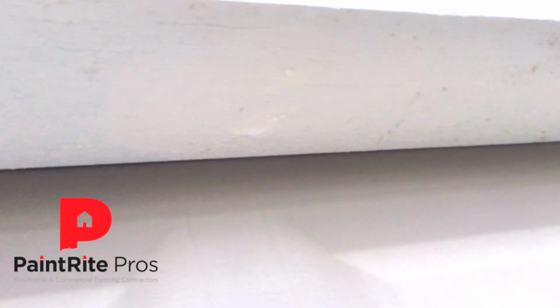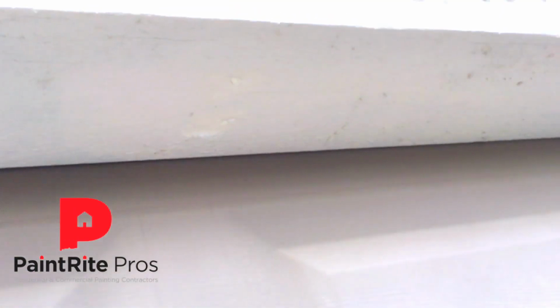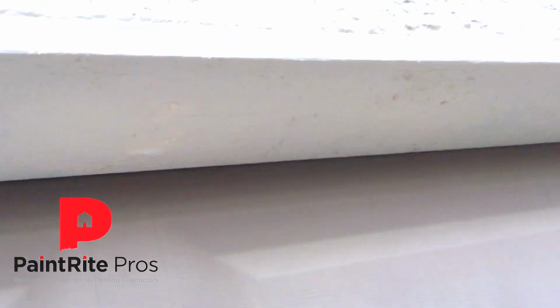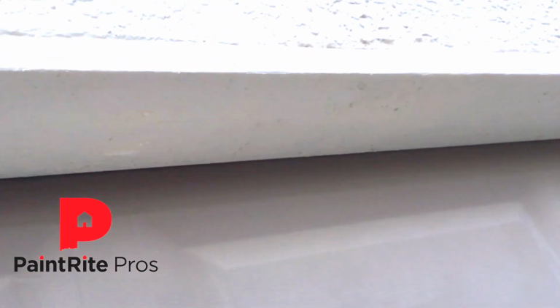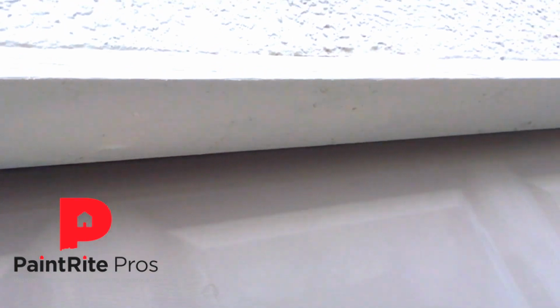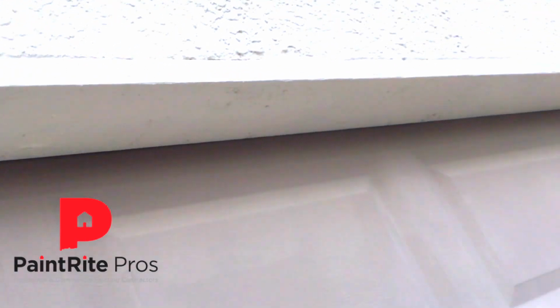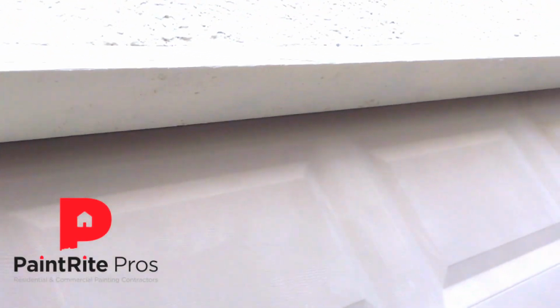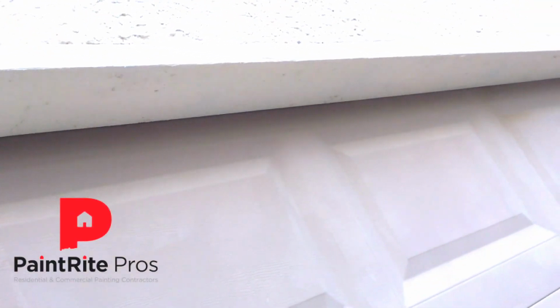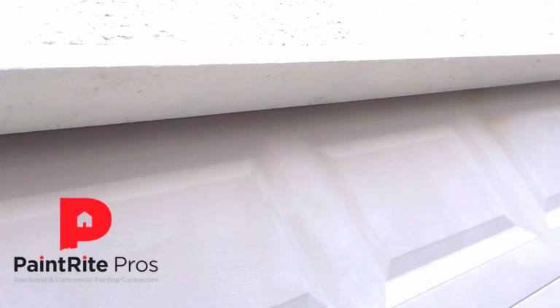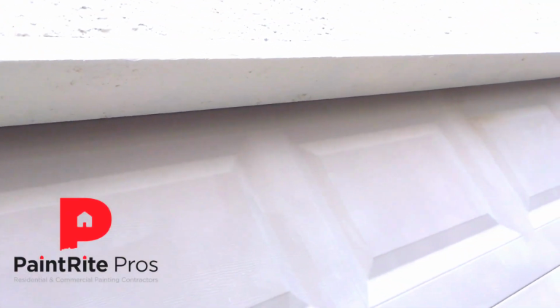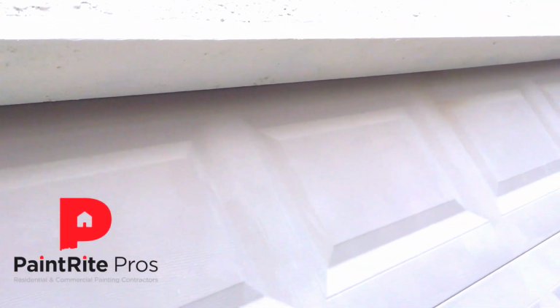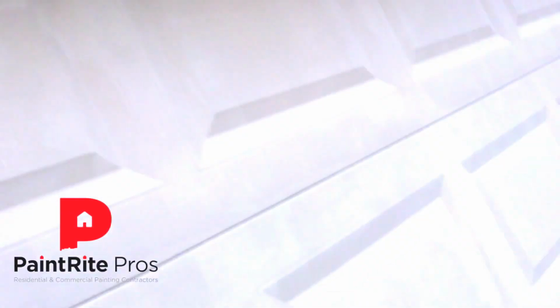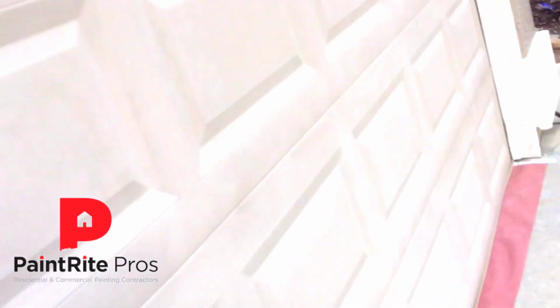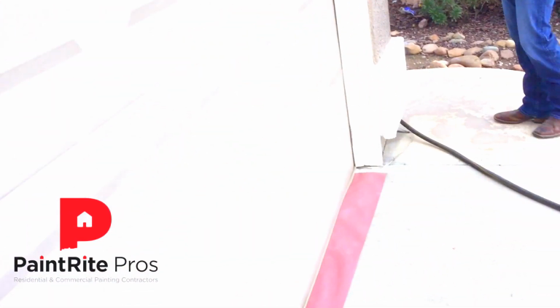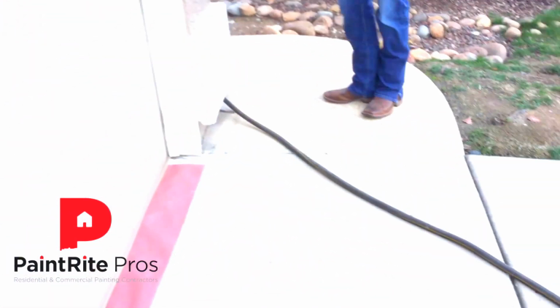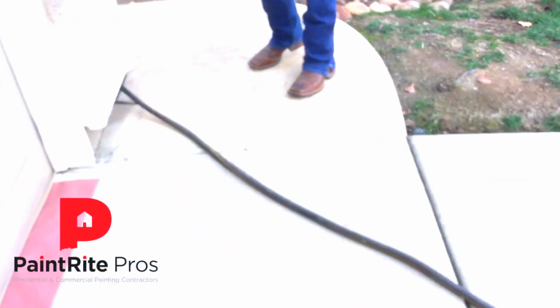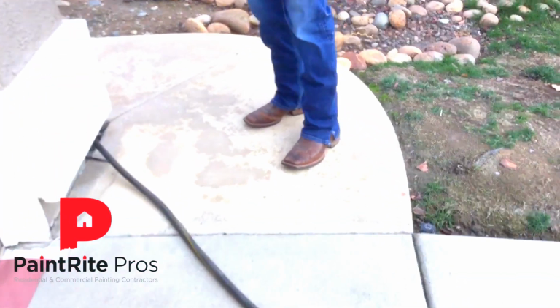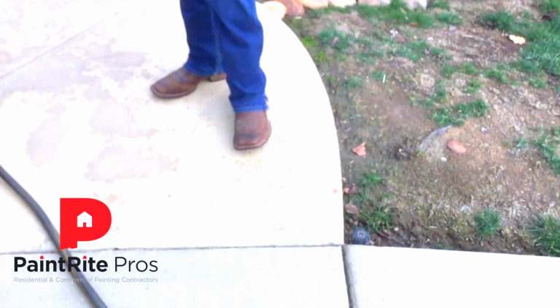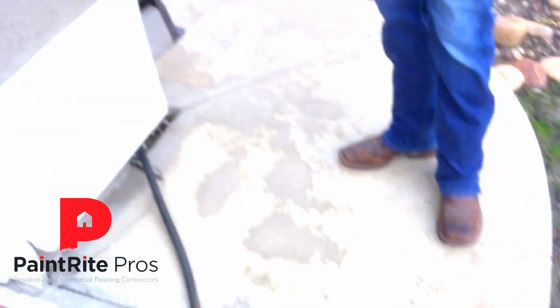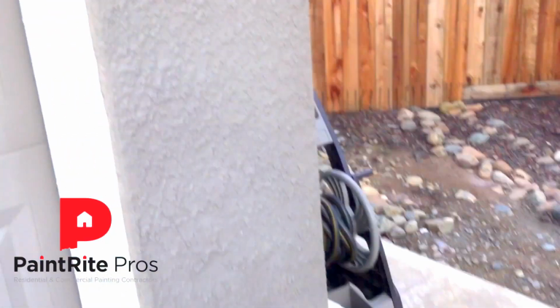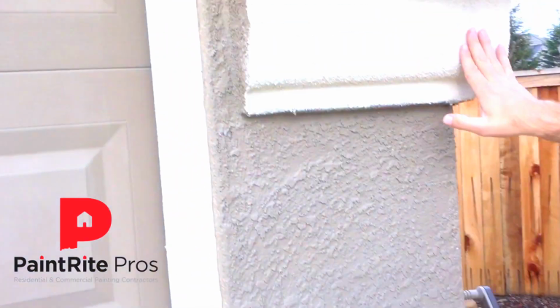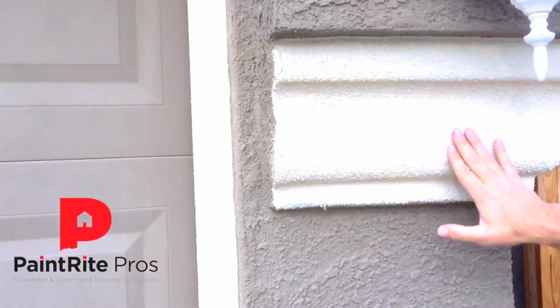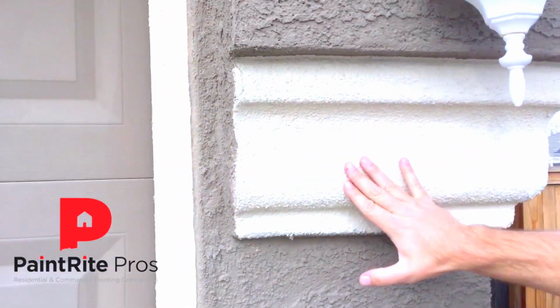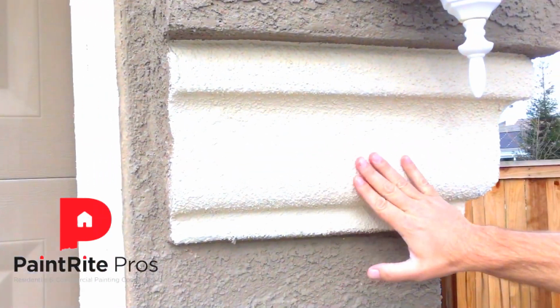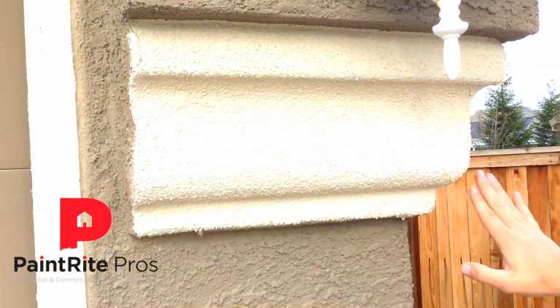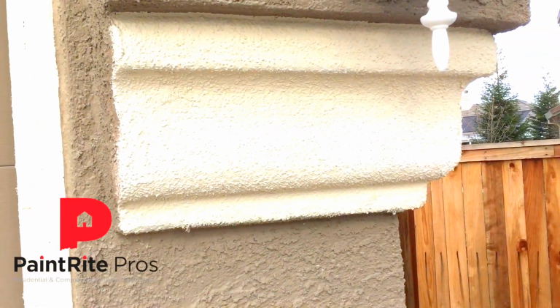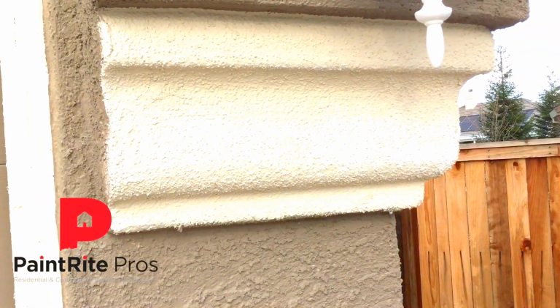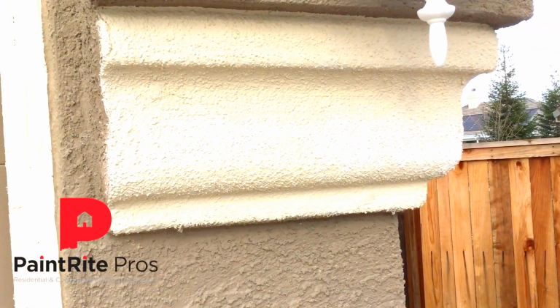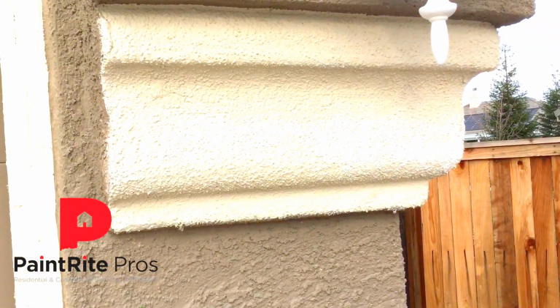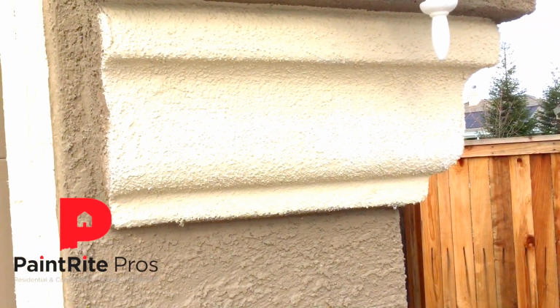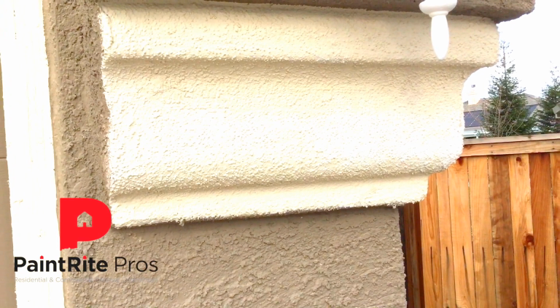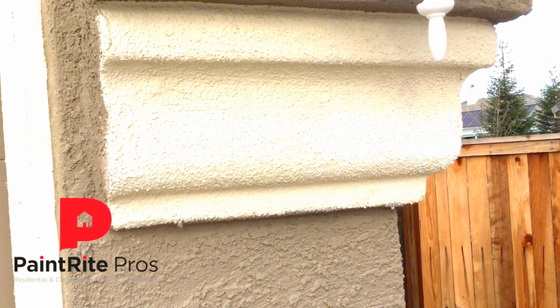One last spot to look for: even on the pop-out here, you've got the same thing going on. So when you're picking out your painting contractor and you have a stucco house, the thing you definitely want to ask is: are you going to back roll?